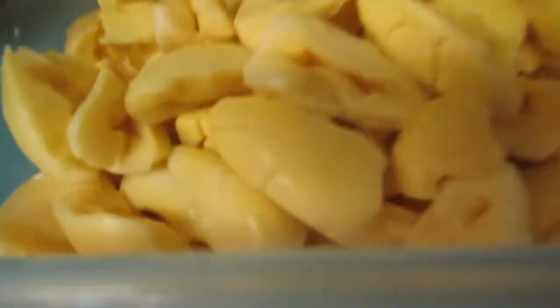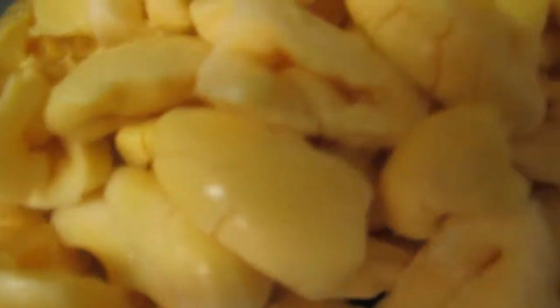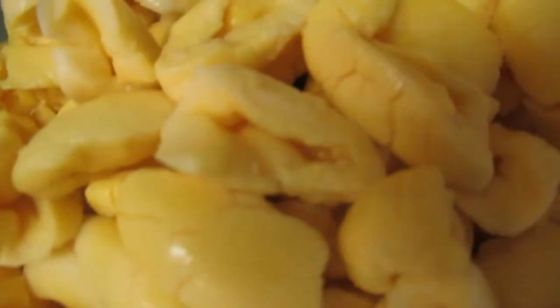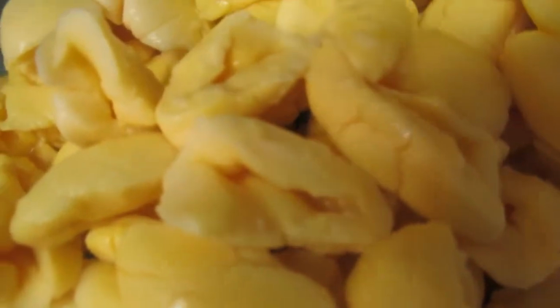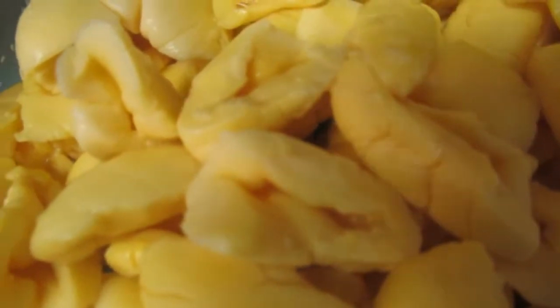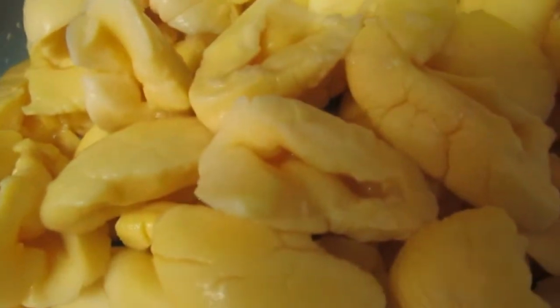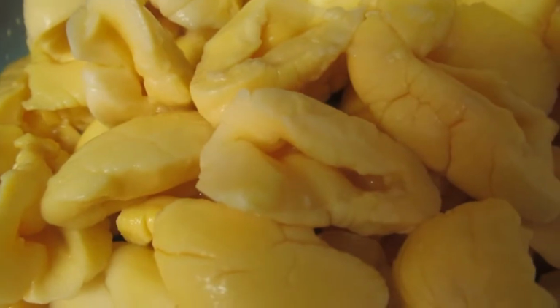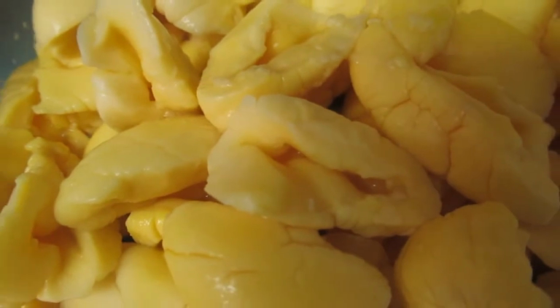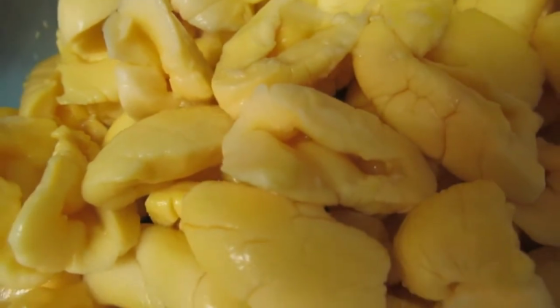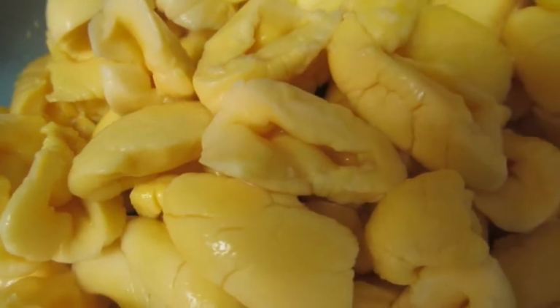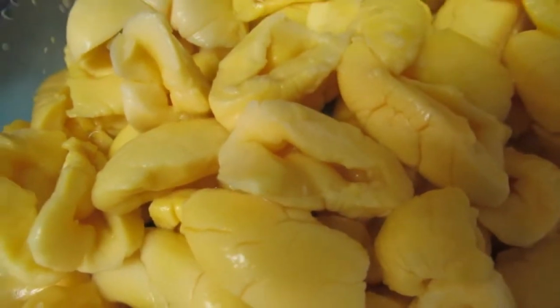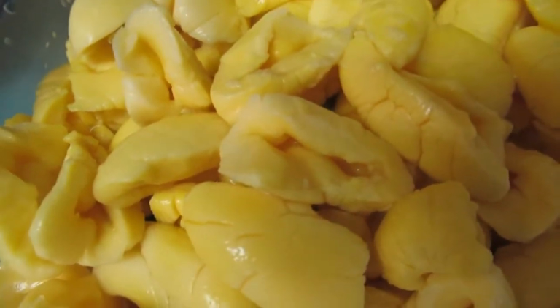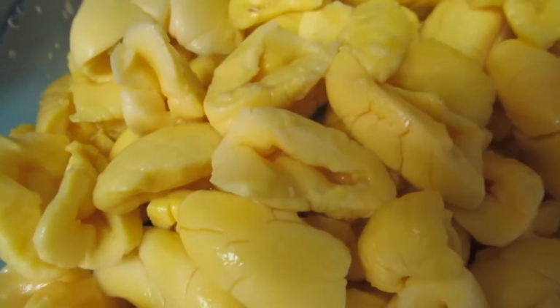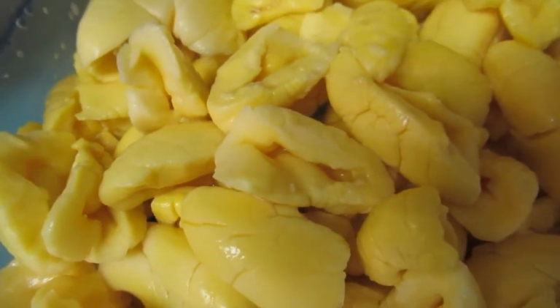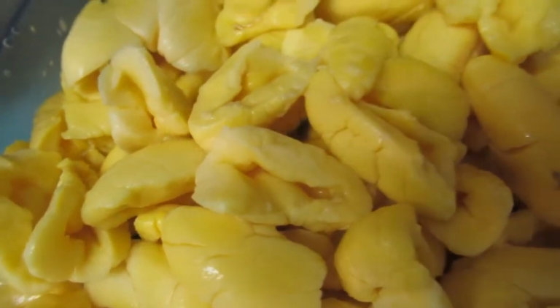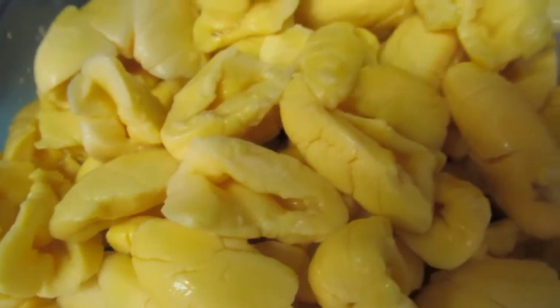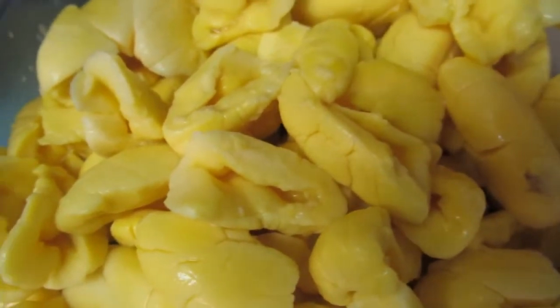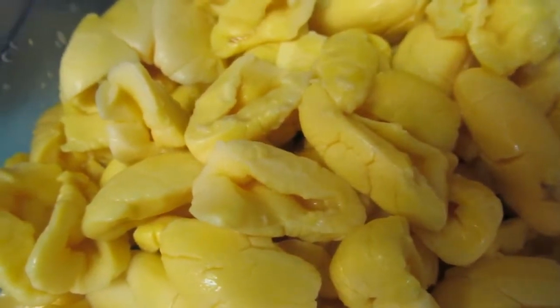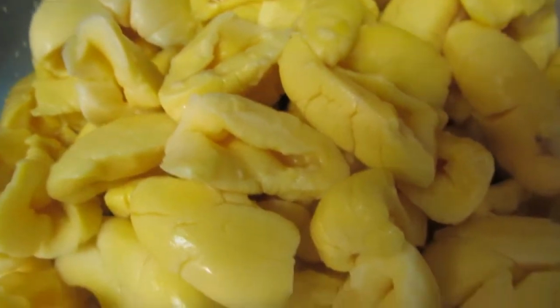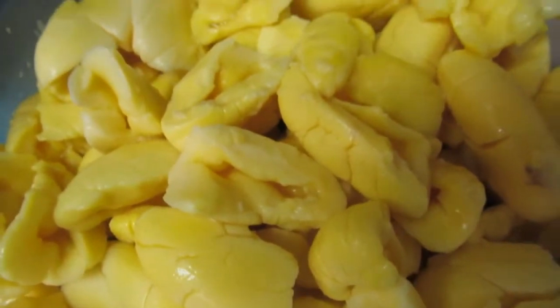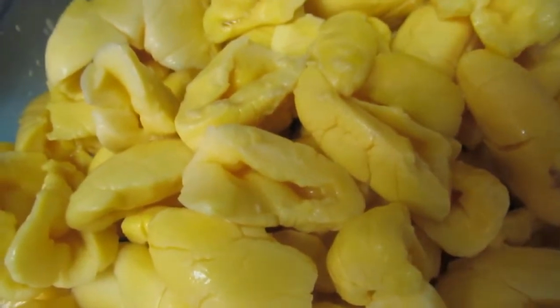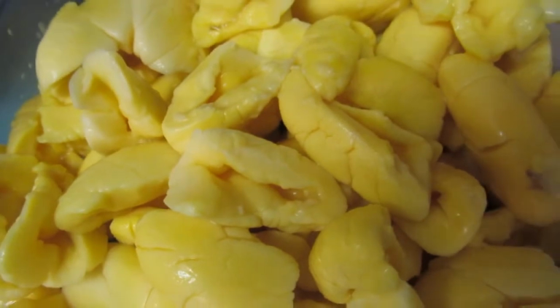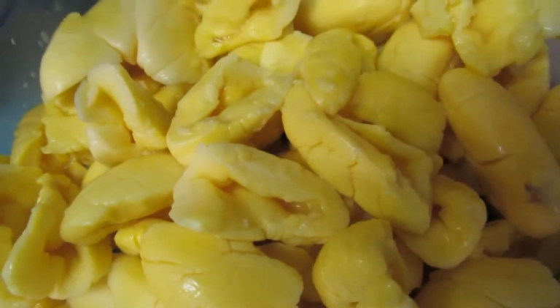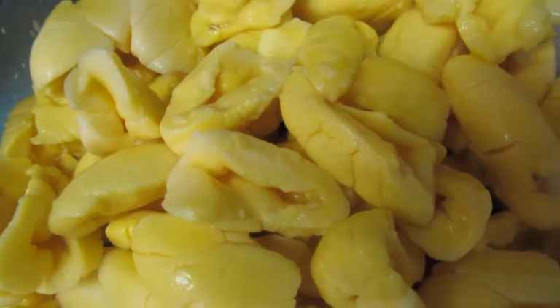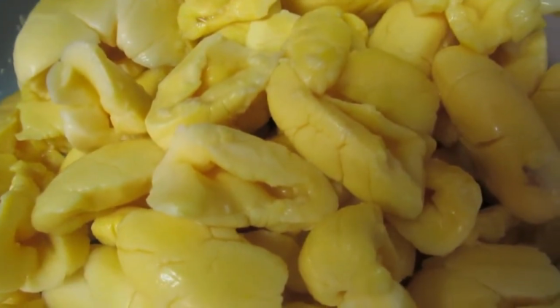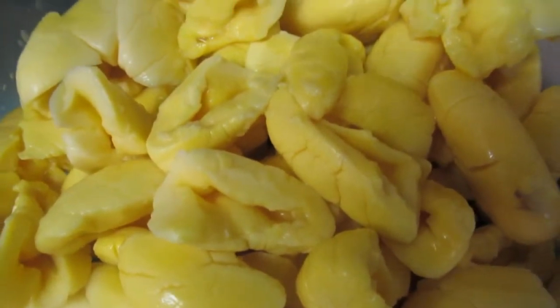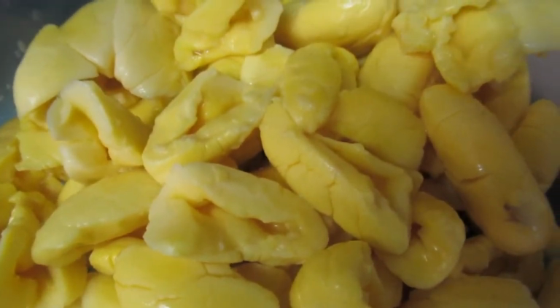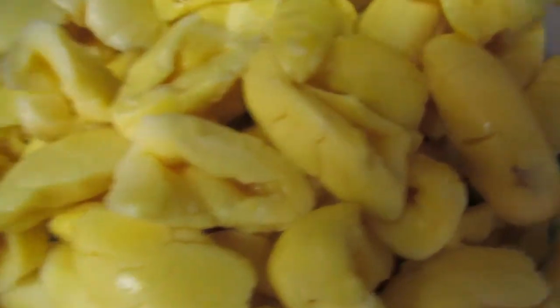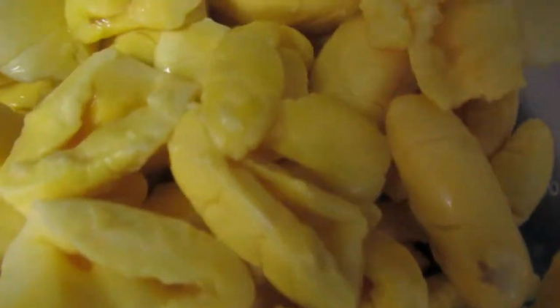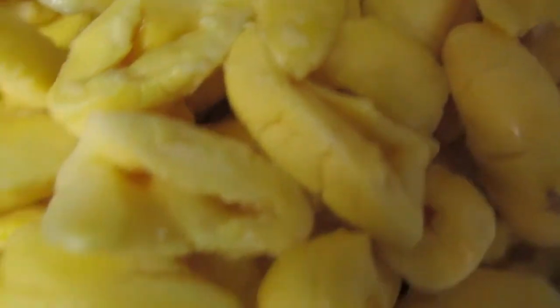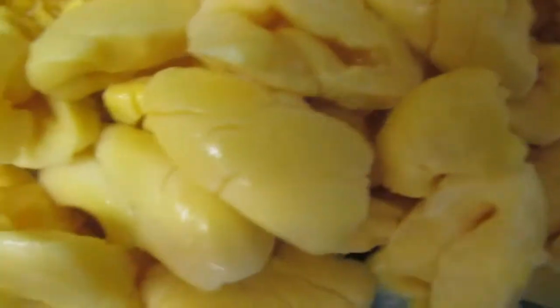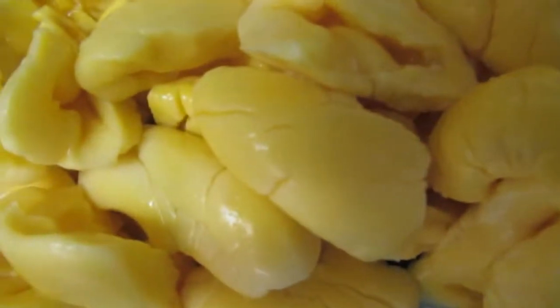Look at it — nice and whole. If you buy it and you open it and it's mushy, throw it away, it's not good. This one is so fresh and nice, well, as fresh as you can get it here in Toronto.